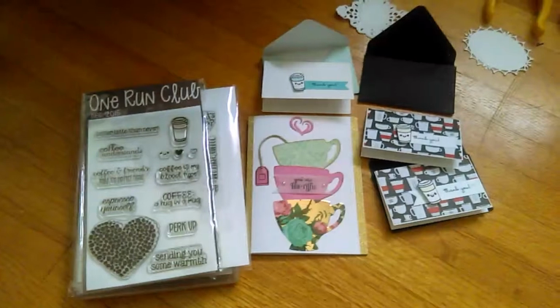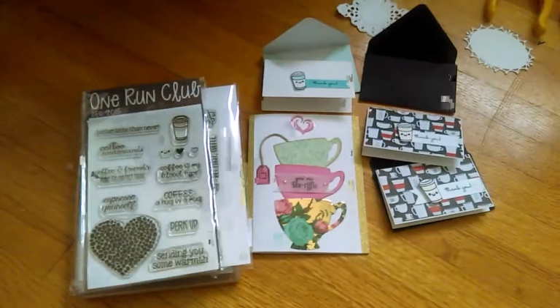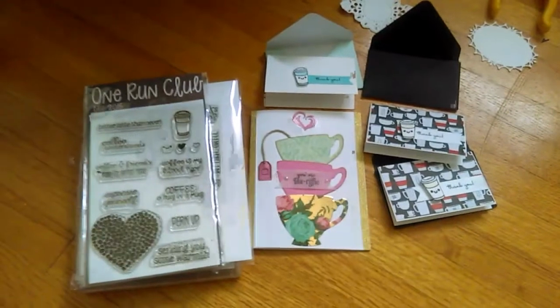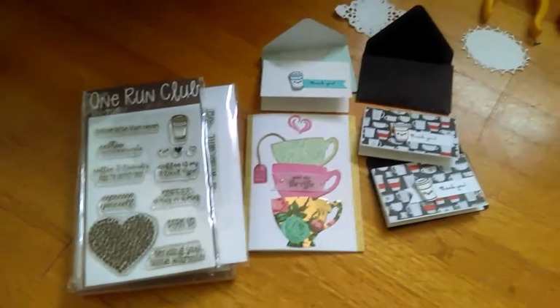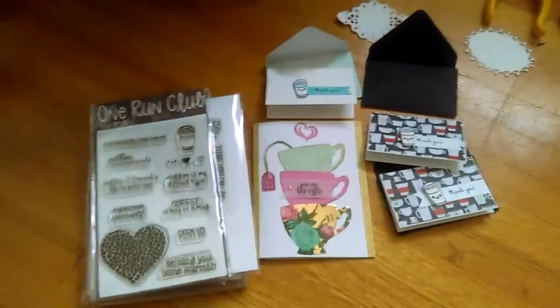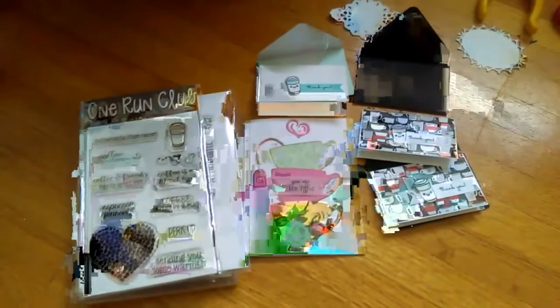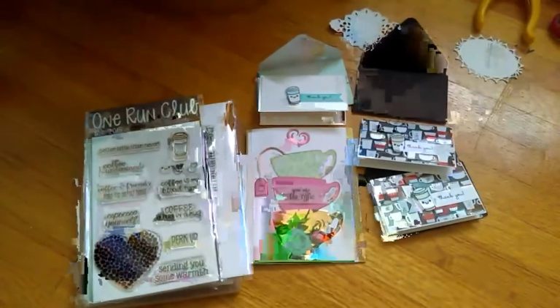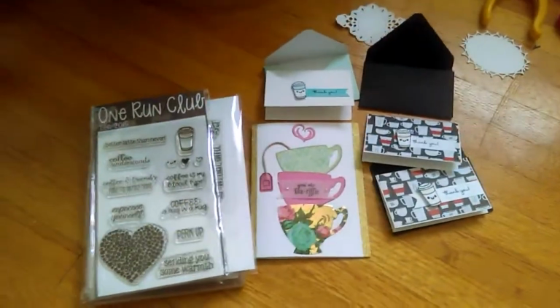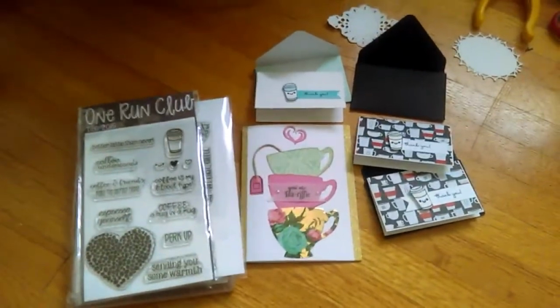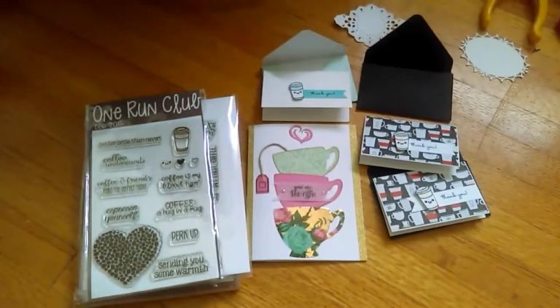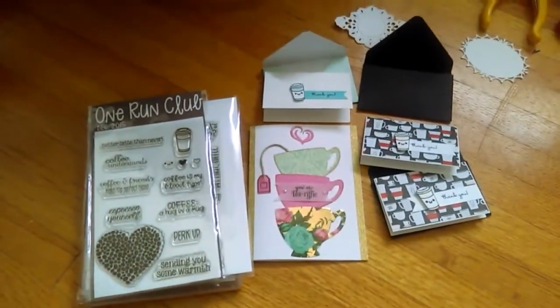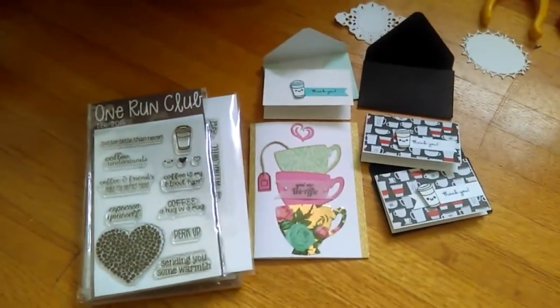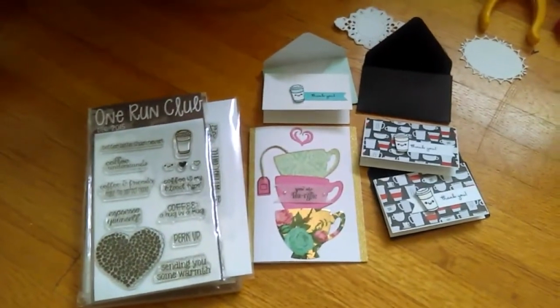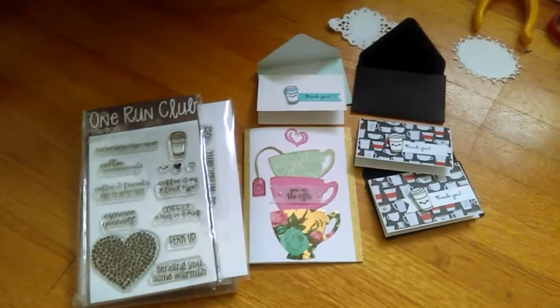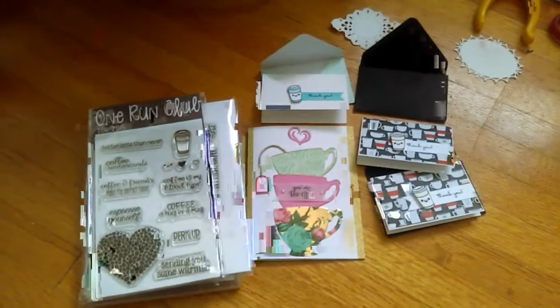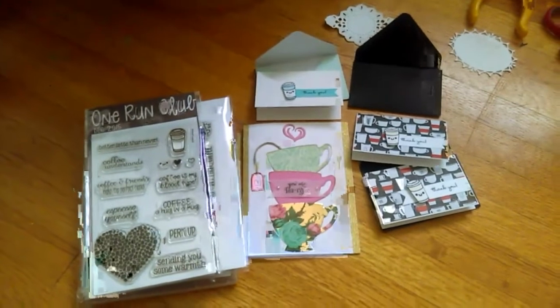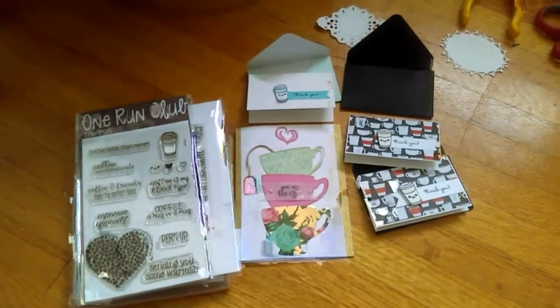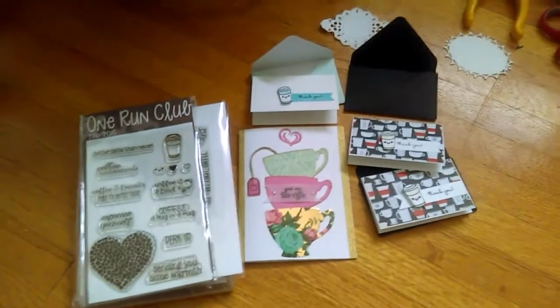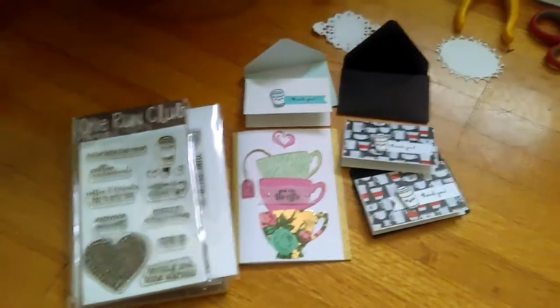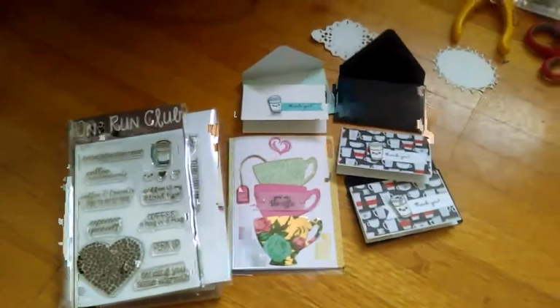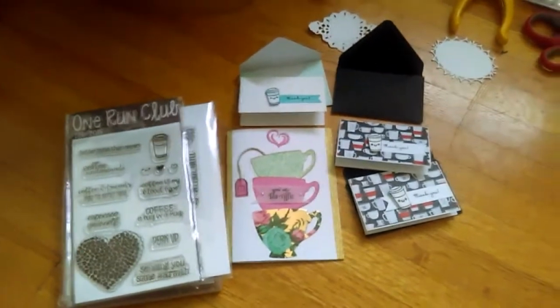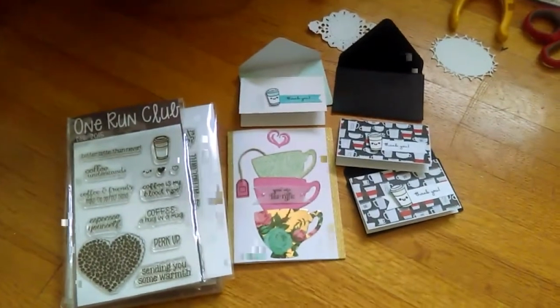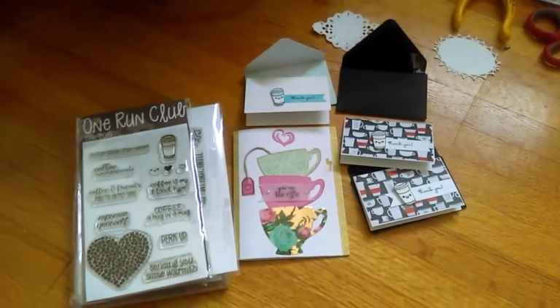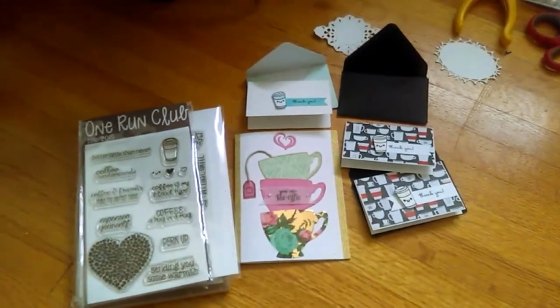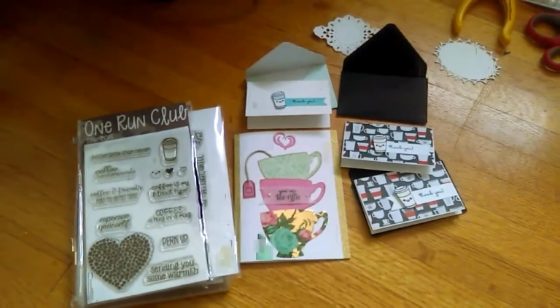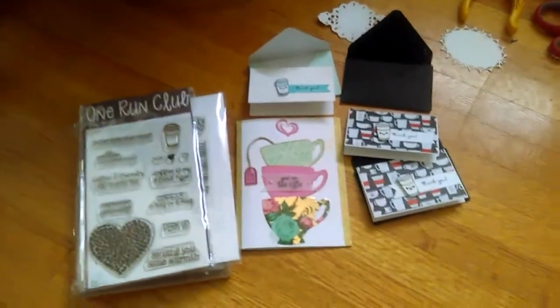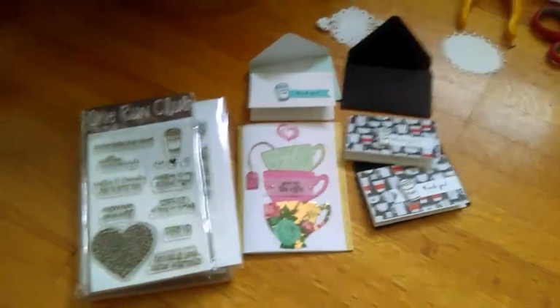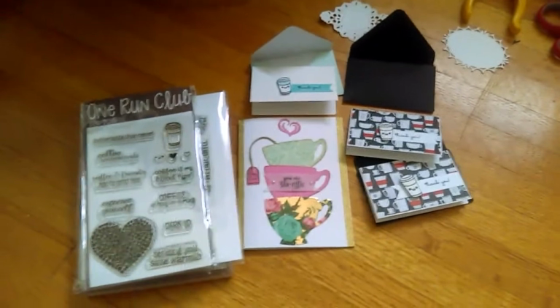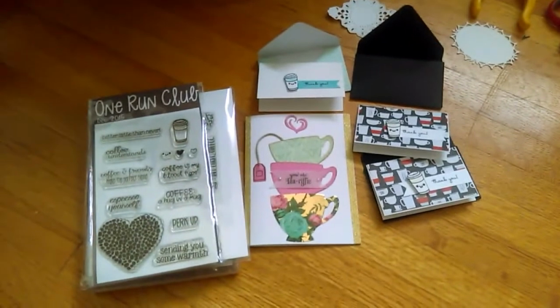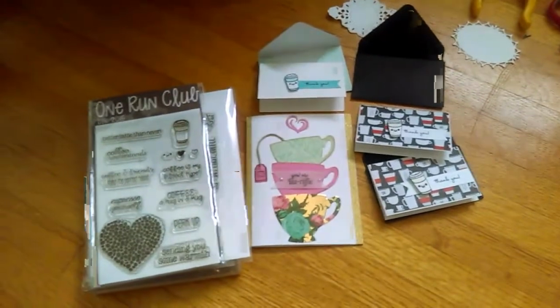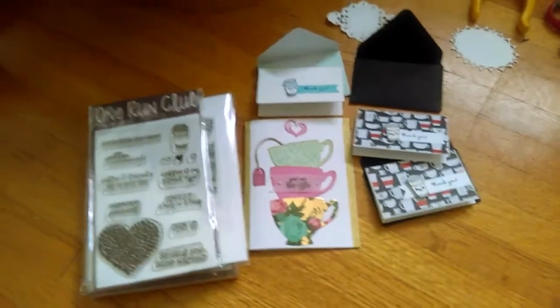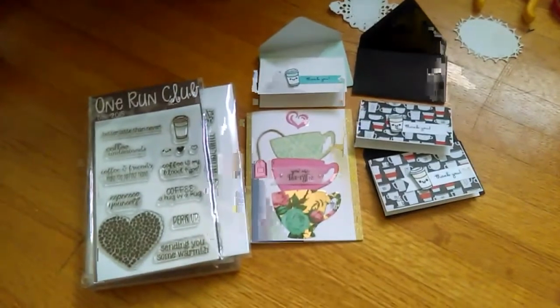Ladies and gentlemen, this is Cindy. Thank you so much for tuning in. I wanted to share some projects that I've done. Last night I actually stayed up late to make these because it just popped into my head and I had to make it now.